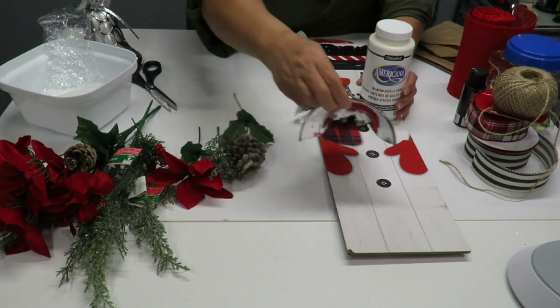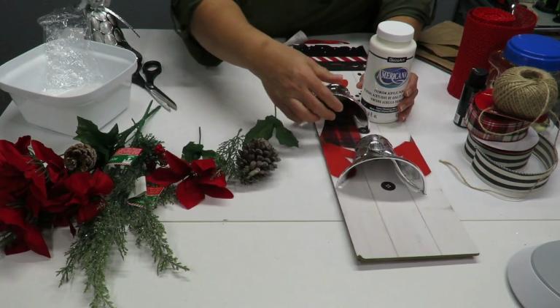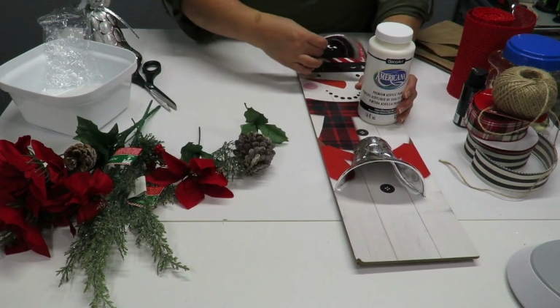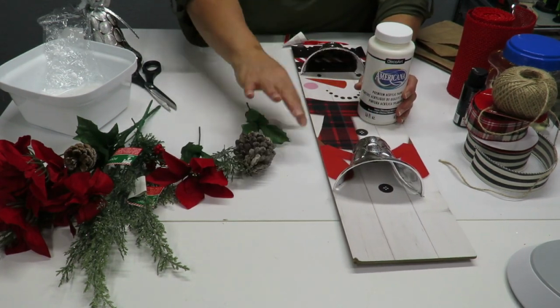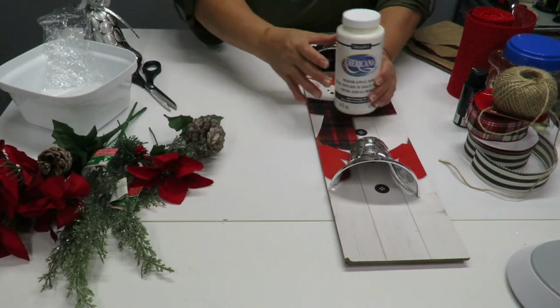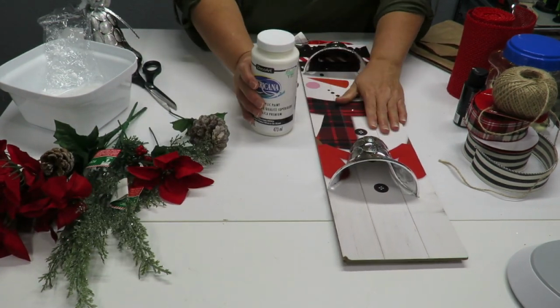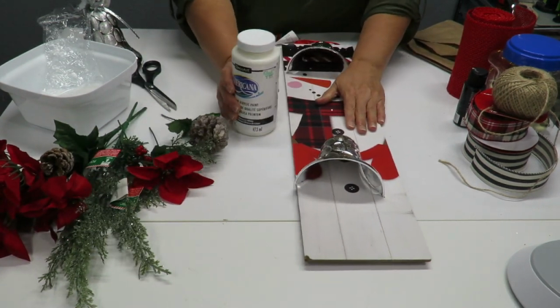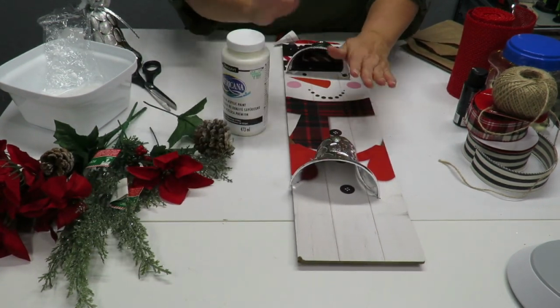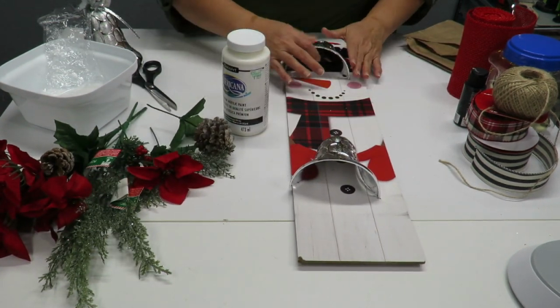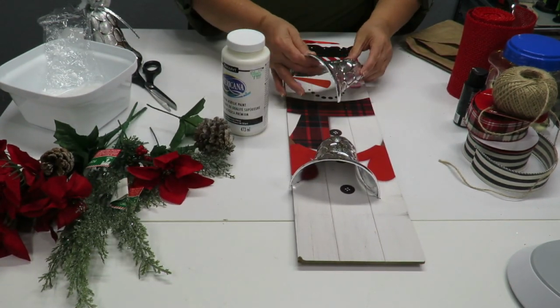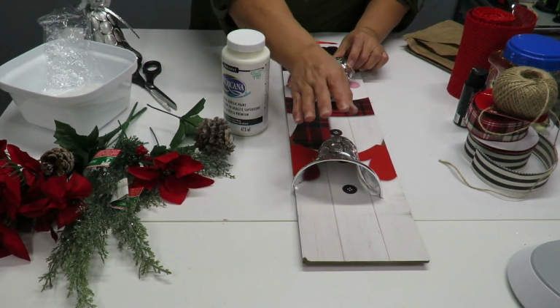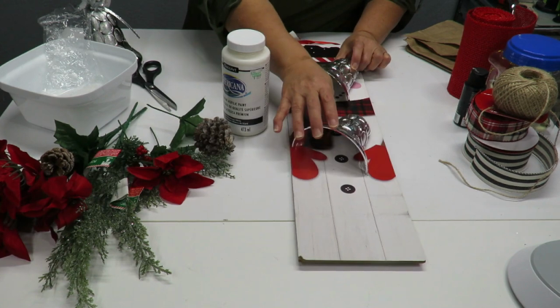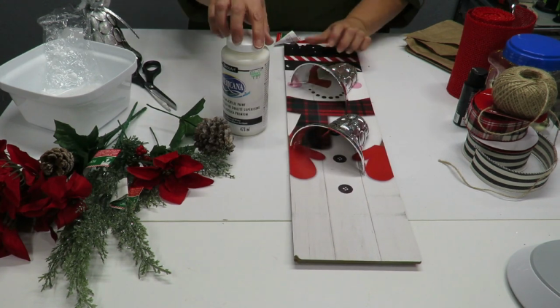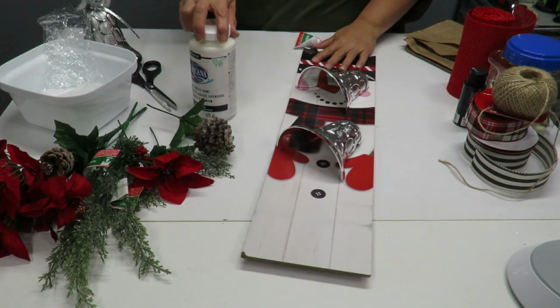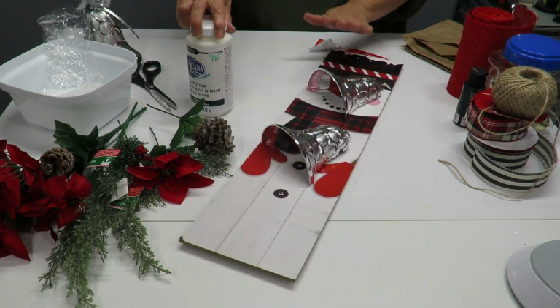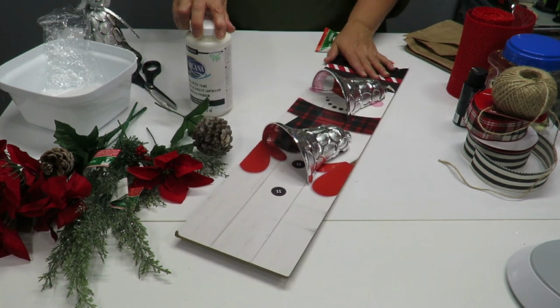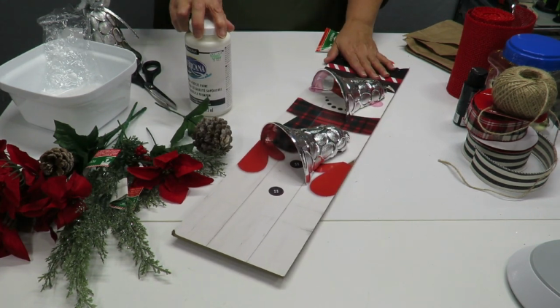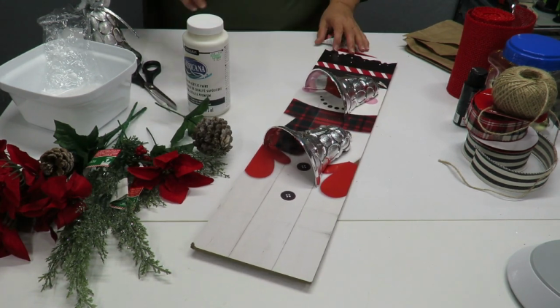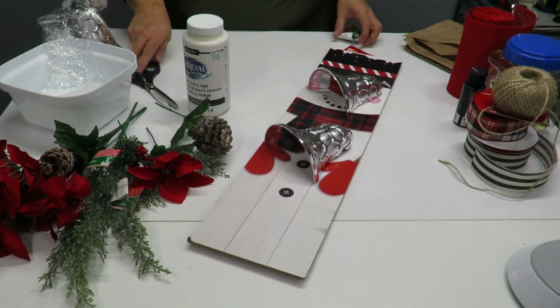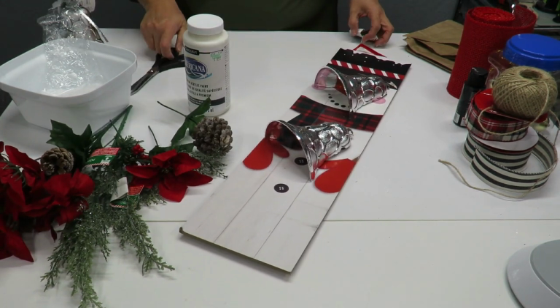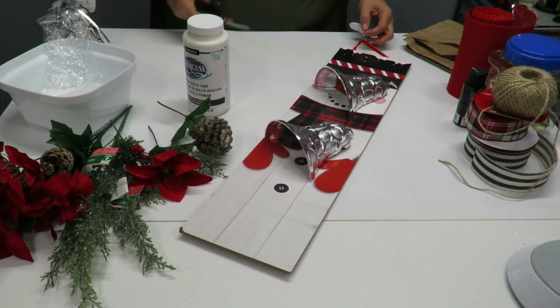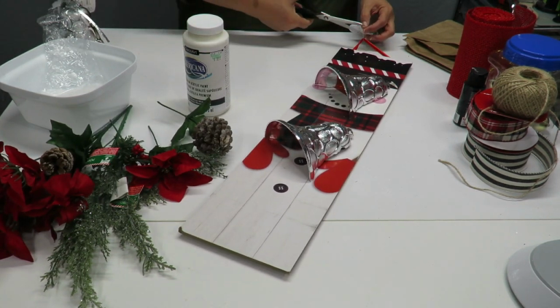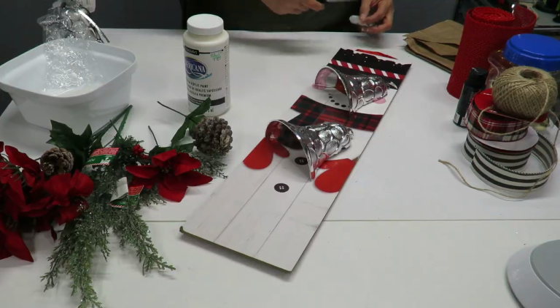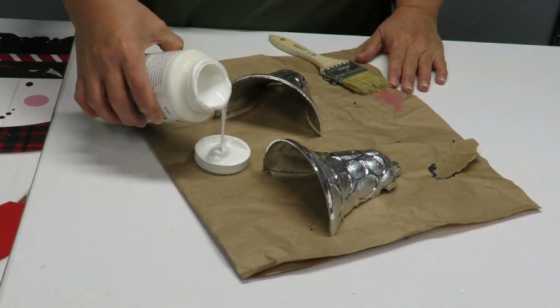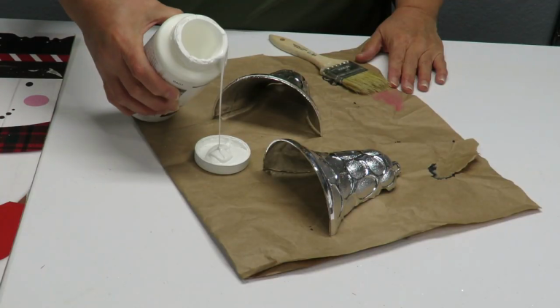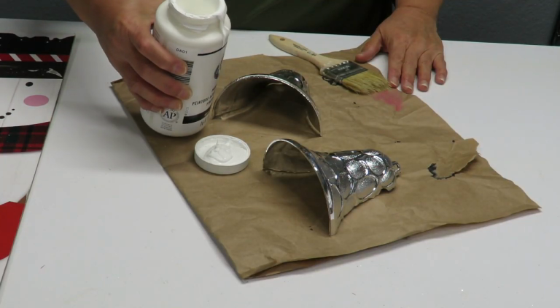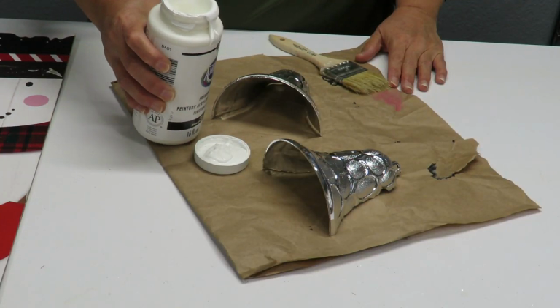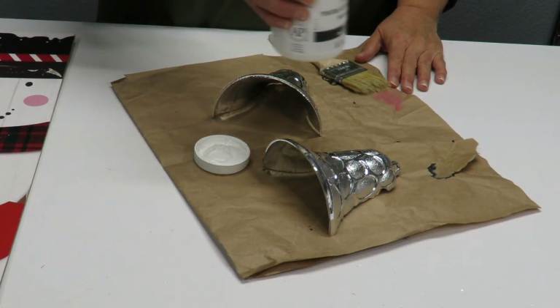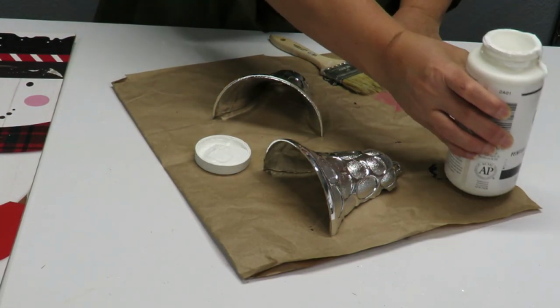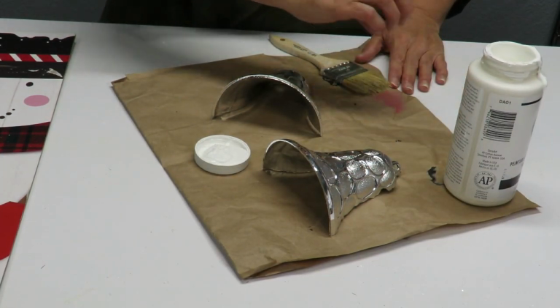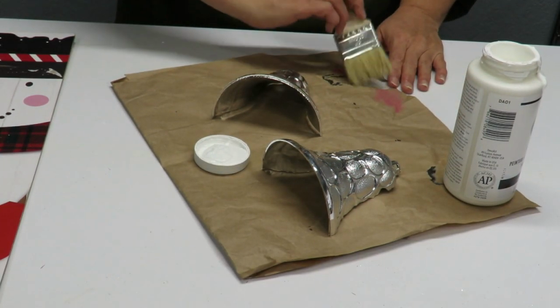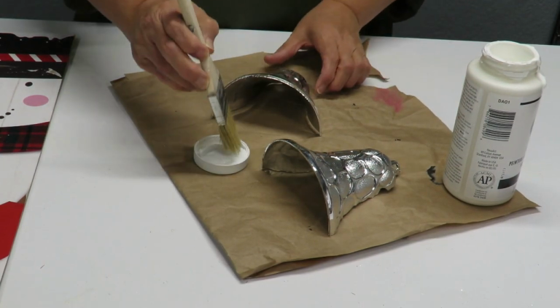I'm going to go ahead and paint all these items white first, let them dry, and I'll be back to do a little bit more. I just put a little bit of paint on there.